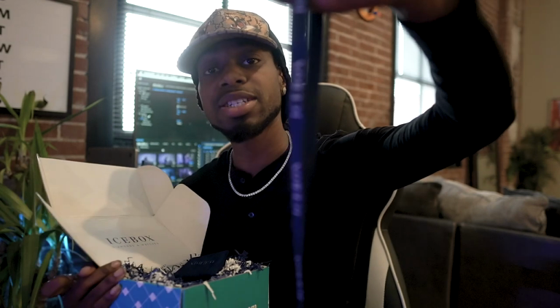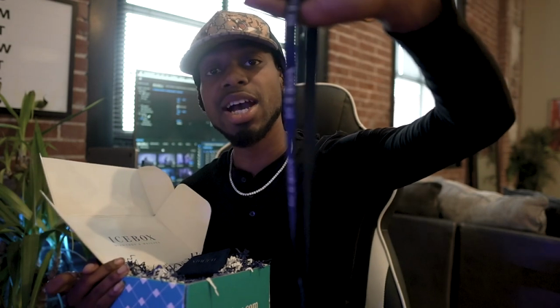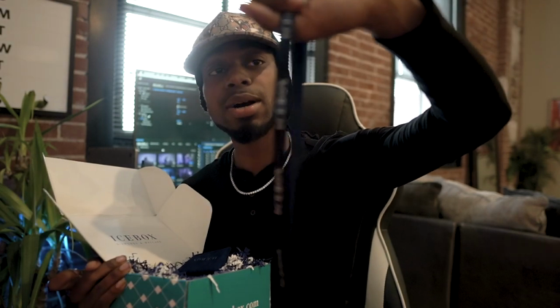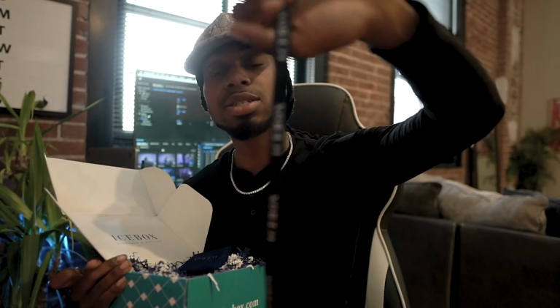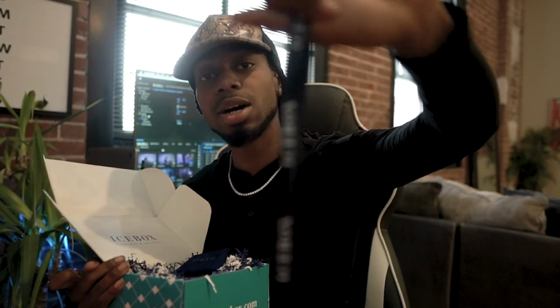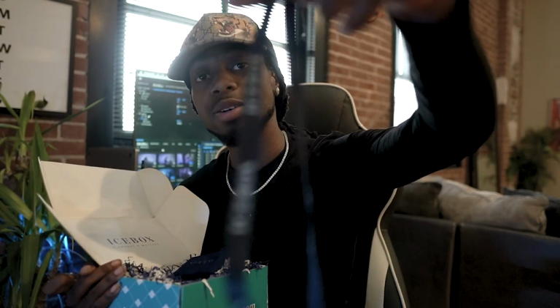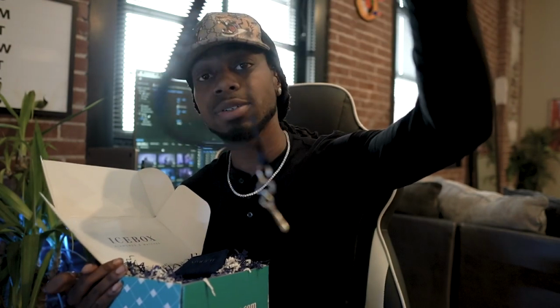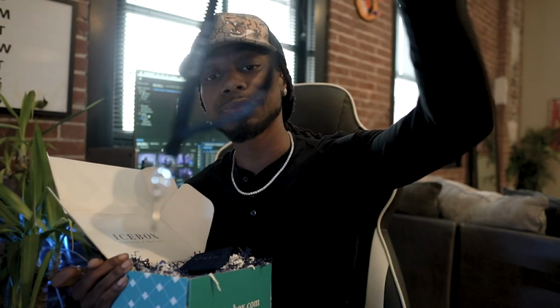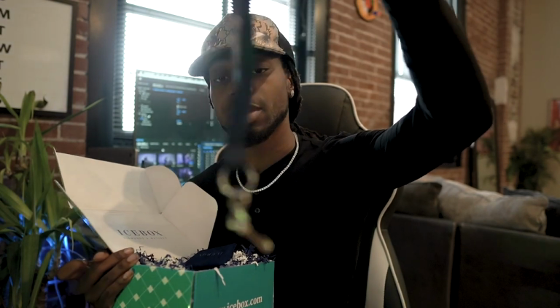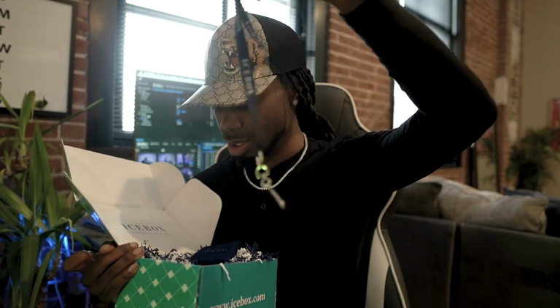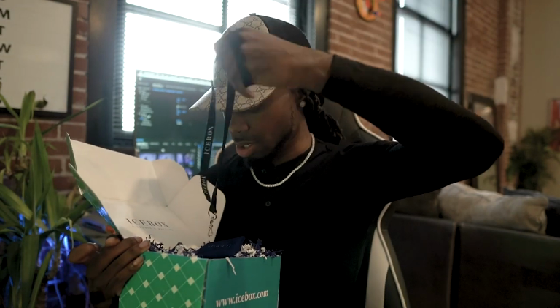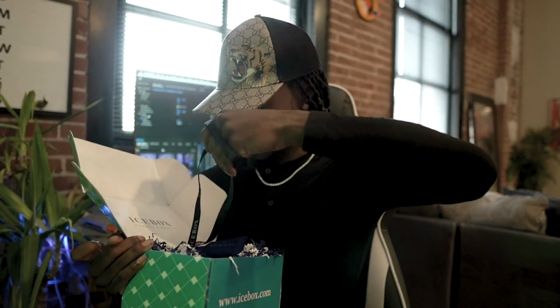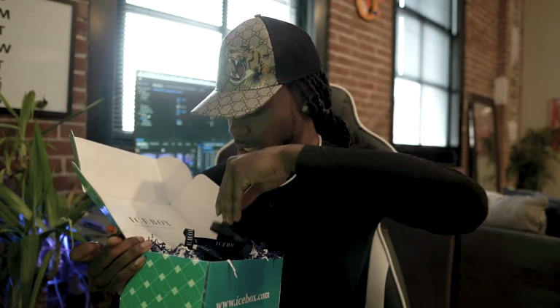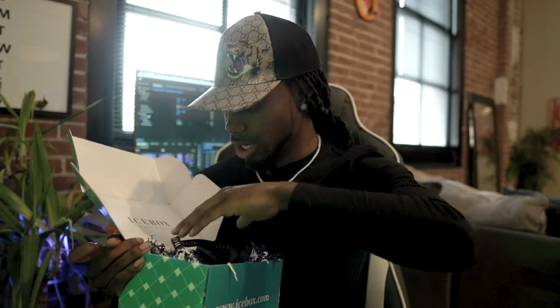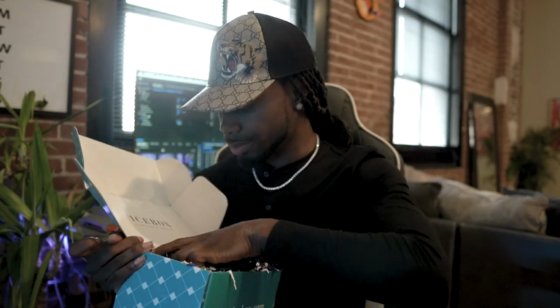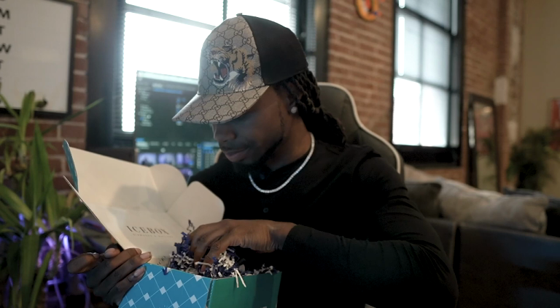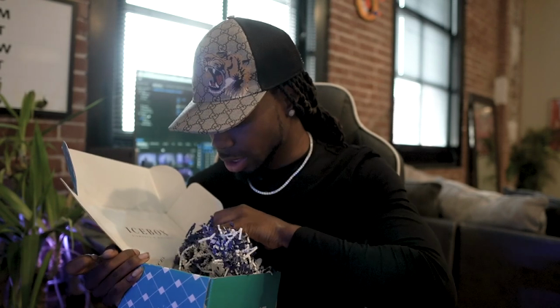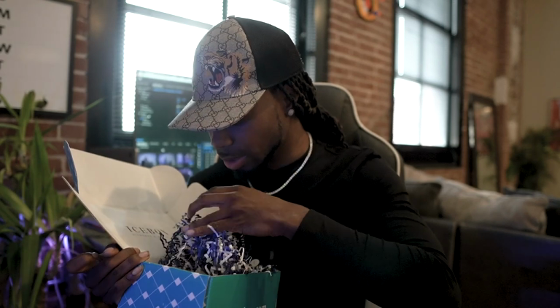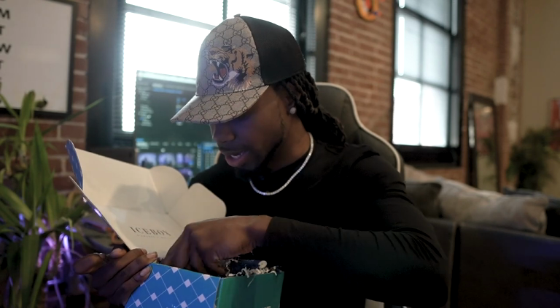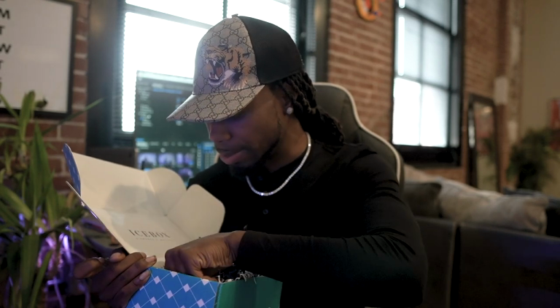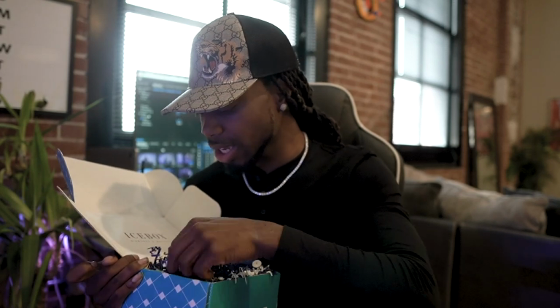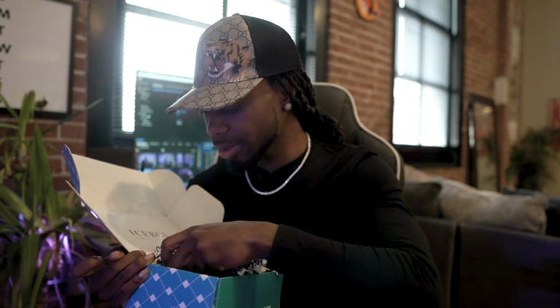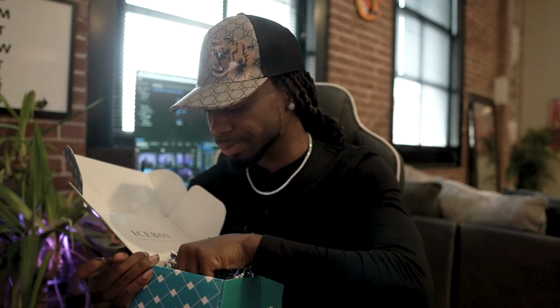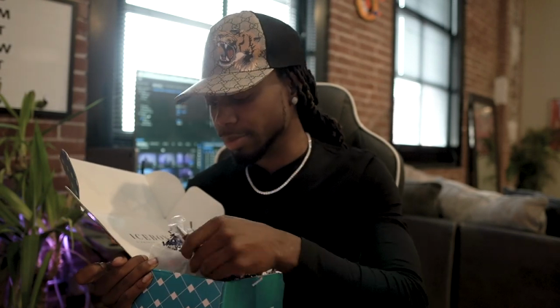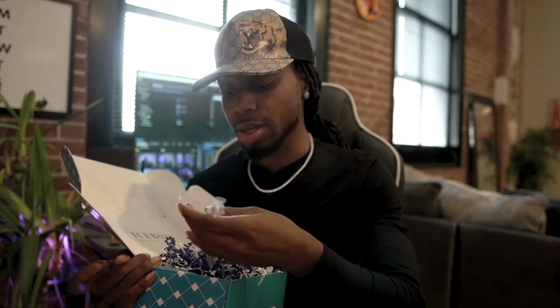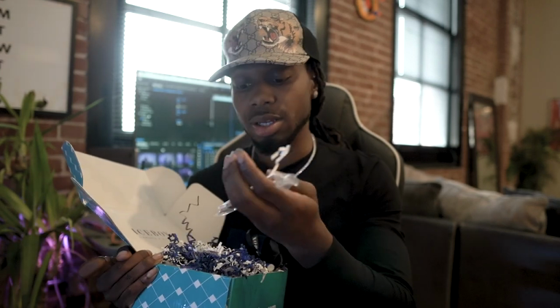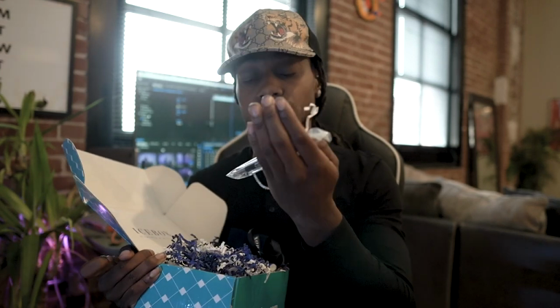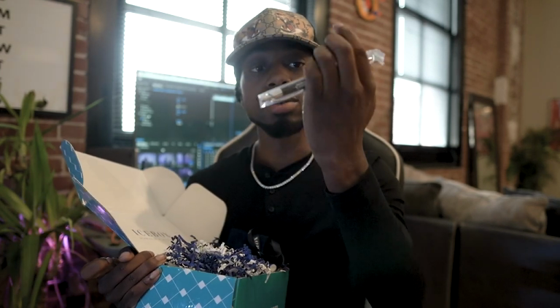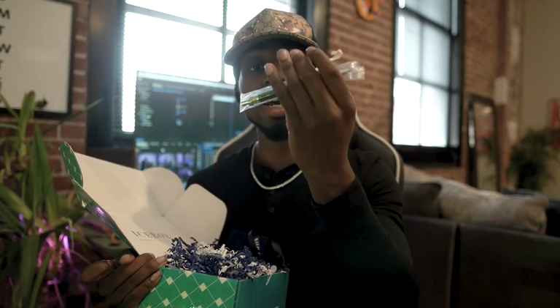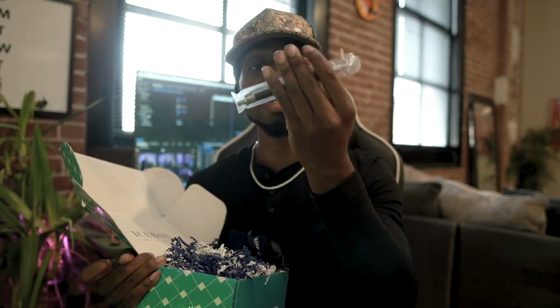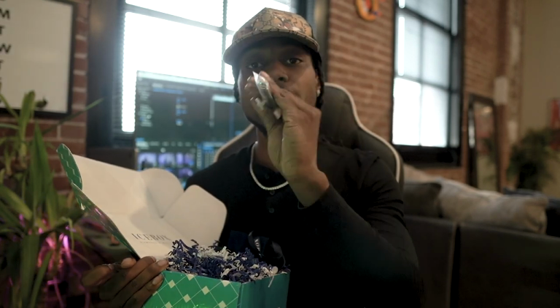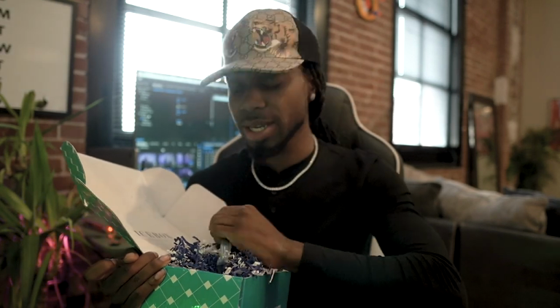It says Icebox all over. Keychain. And we got a pen — we got an Icebox pen.